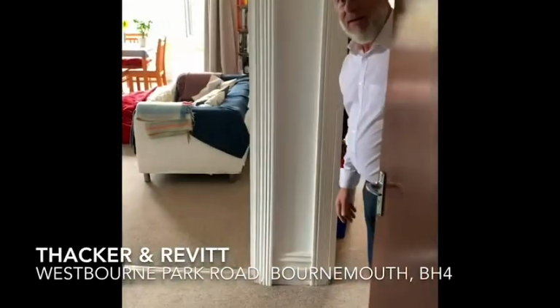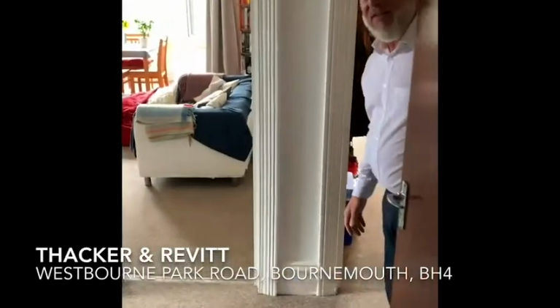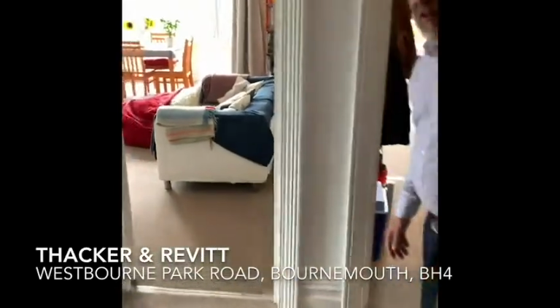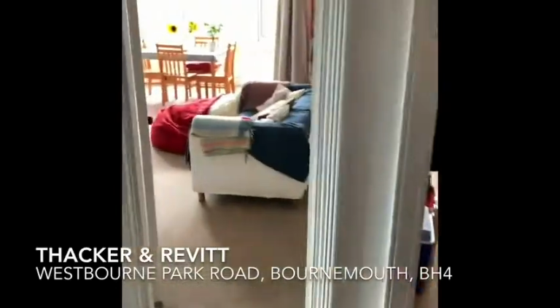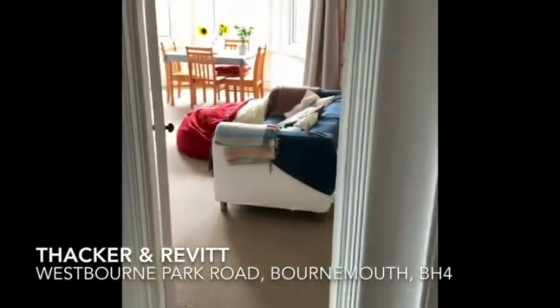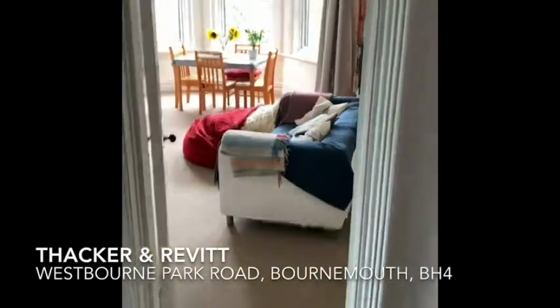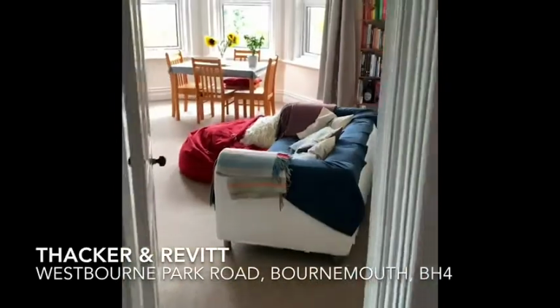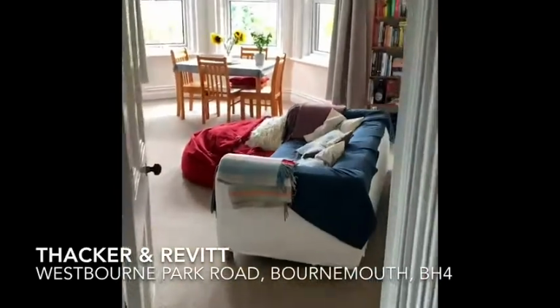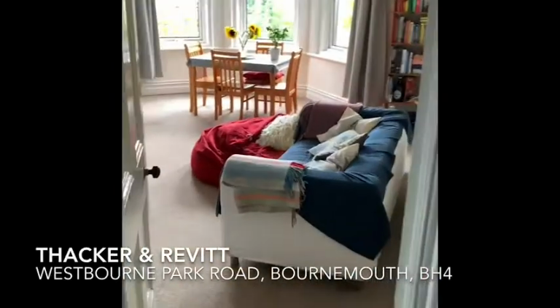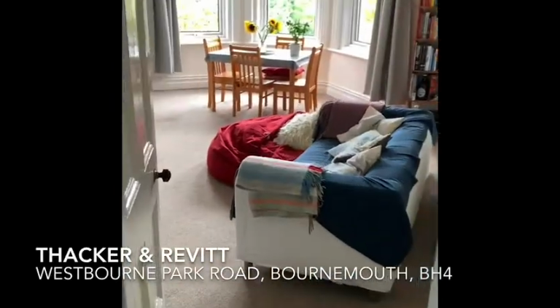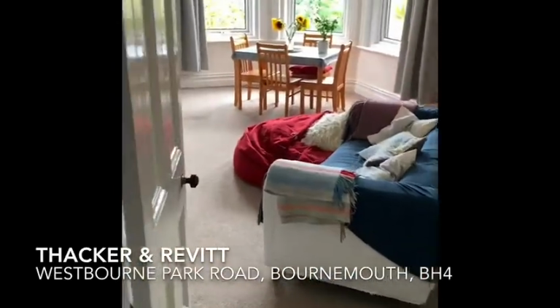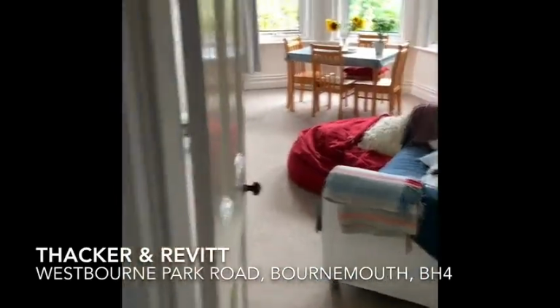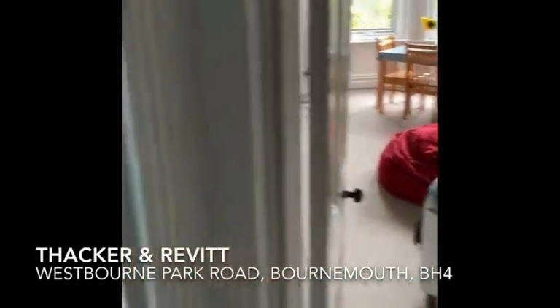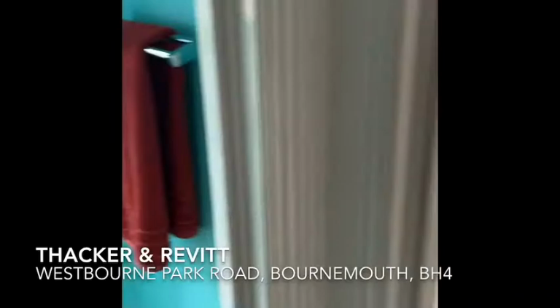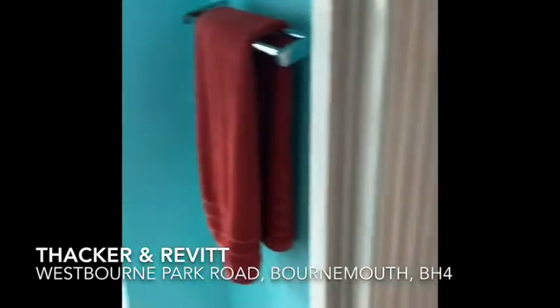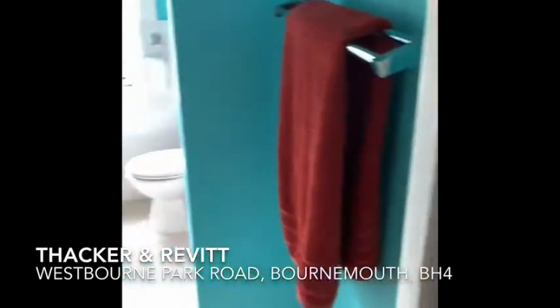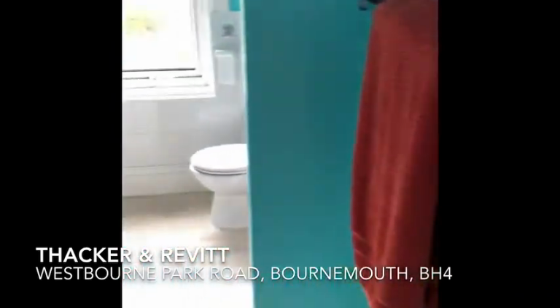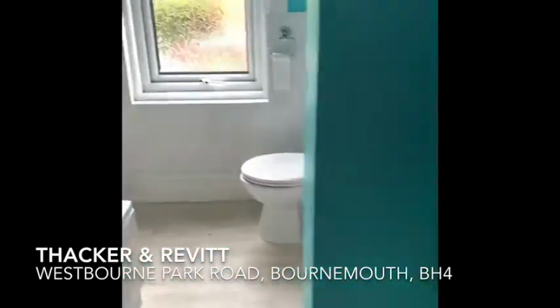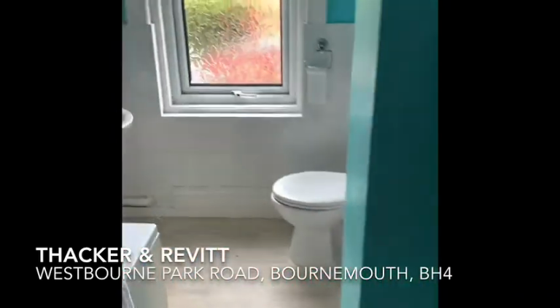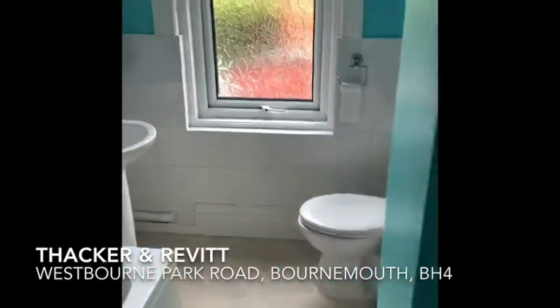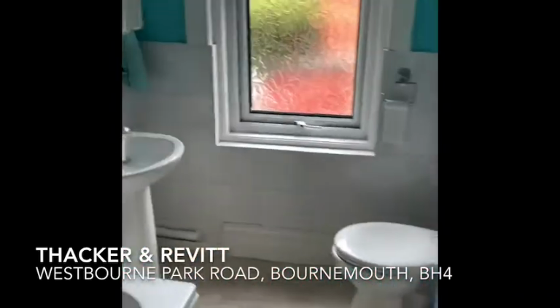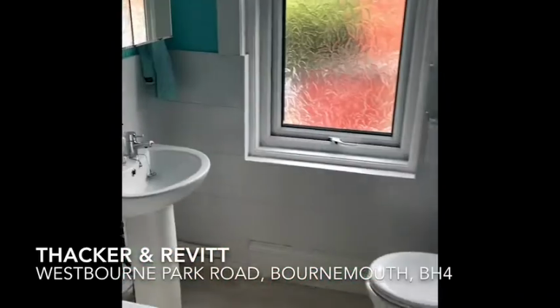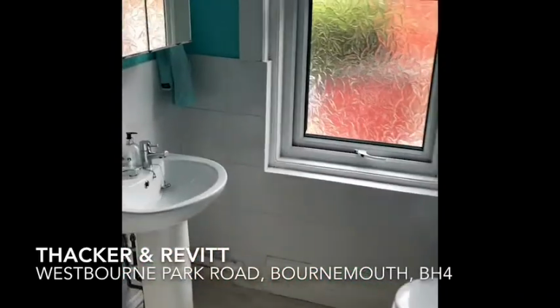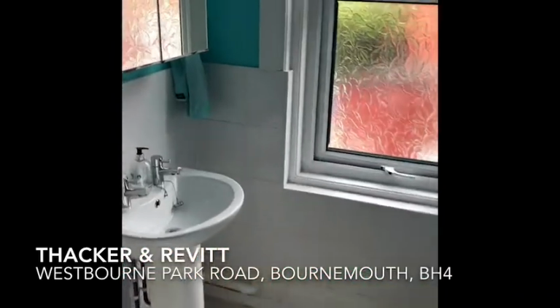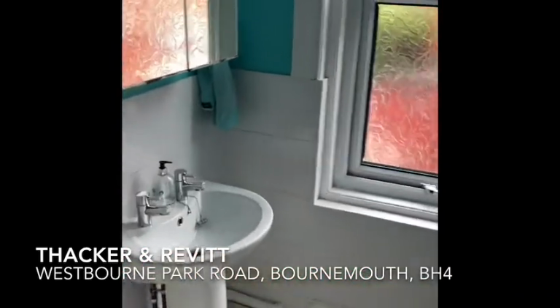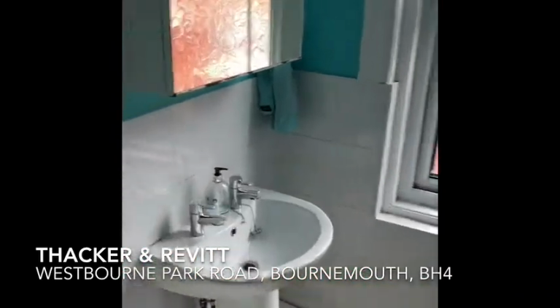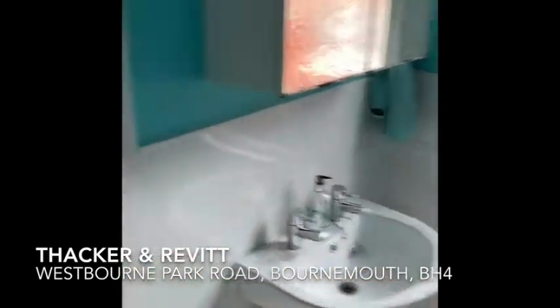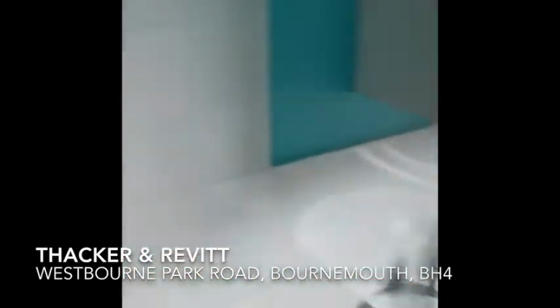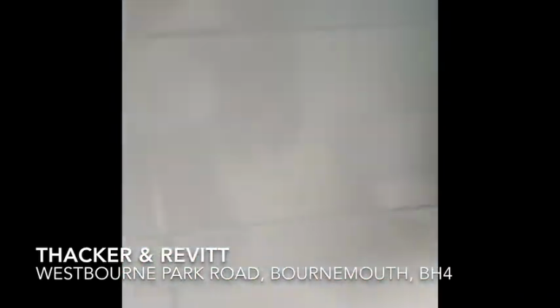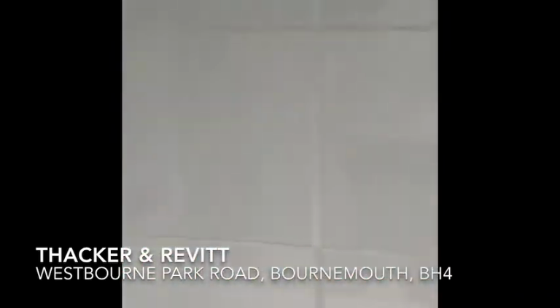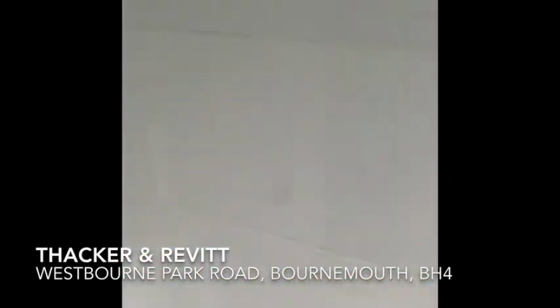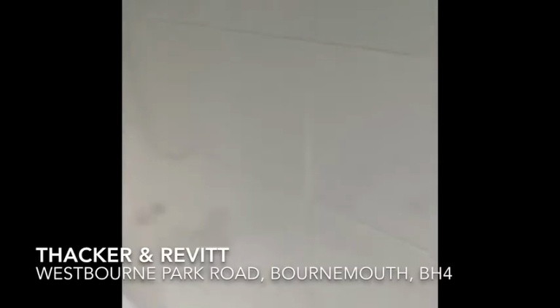This is flat number three. If you'd like to come in — entrance hall. To the left you have your bathroom. So the shower over the bath, lots of natural light, quite modern.